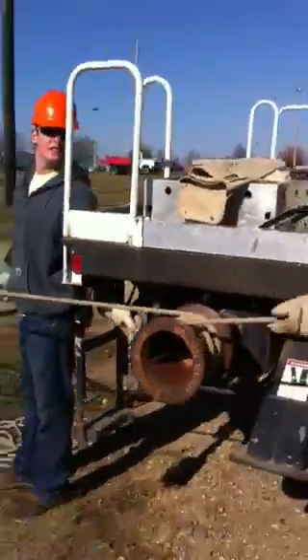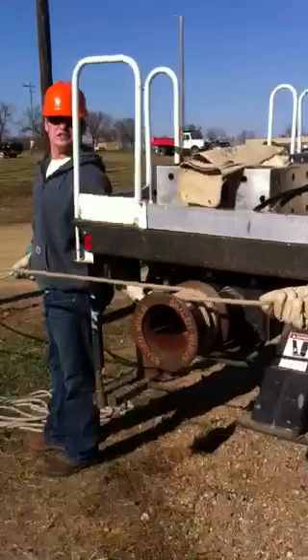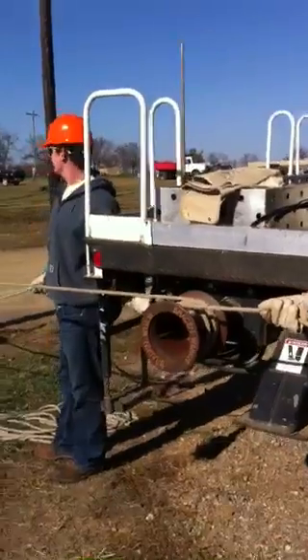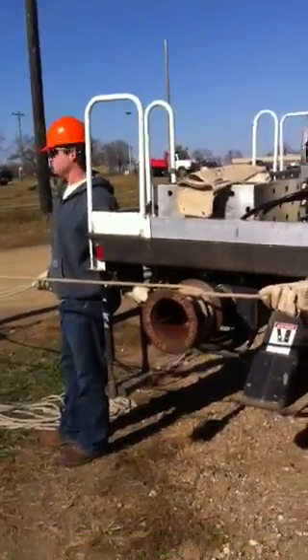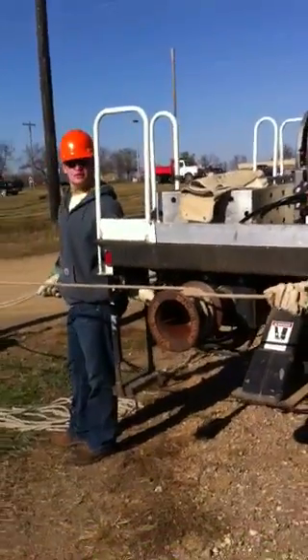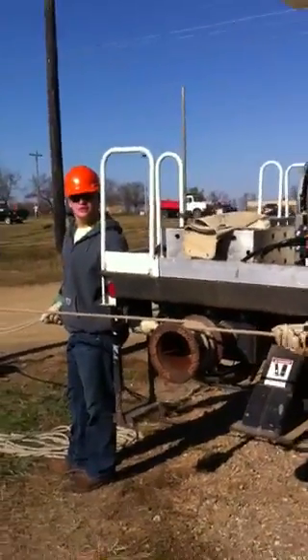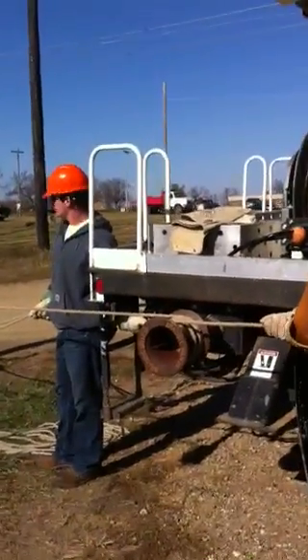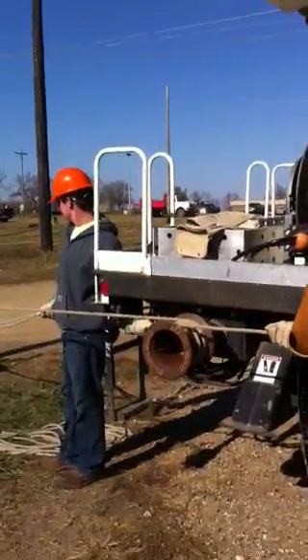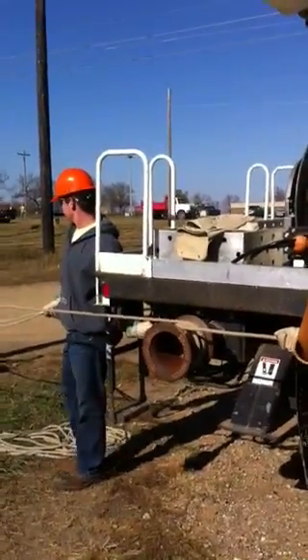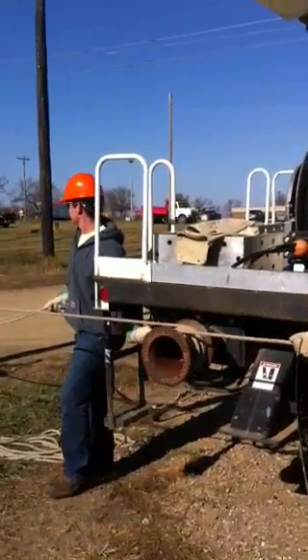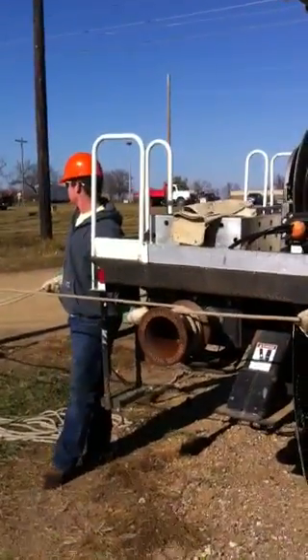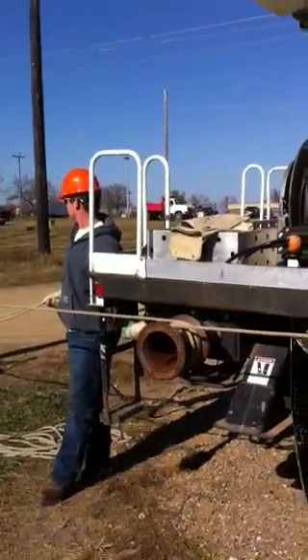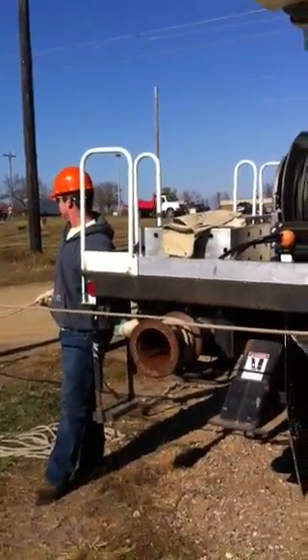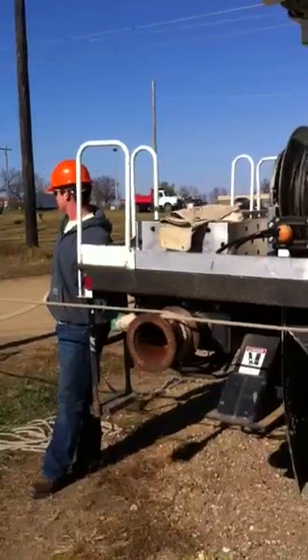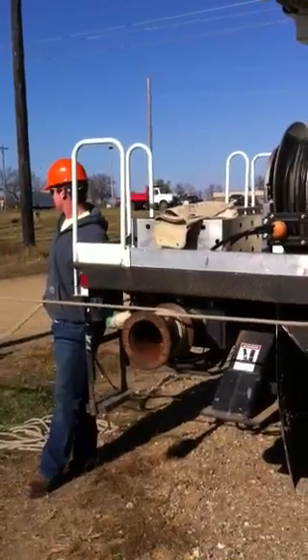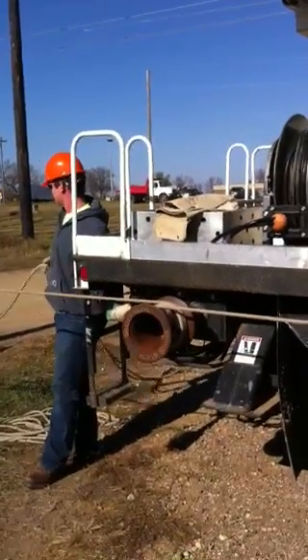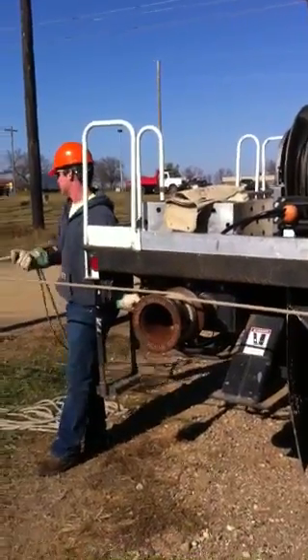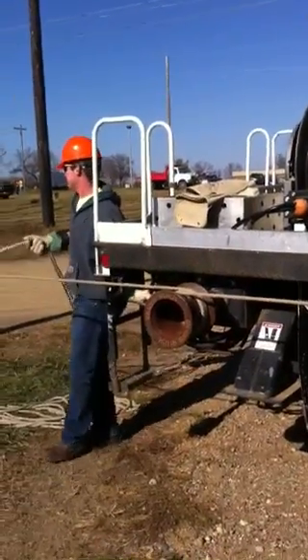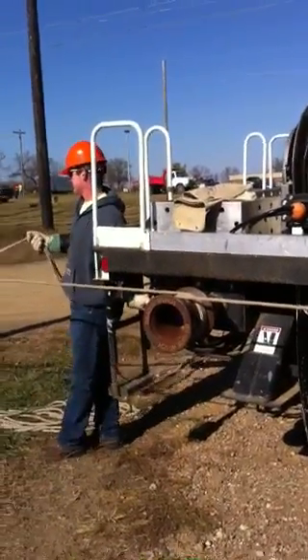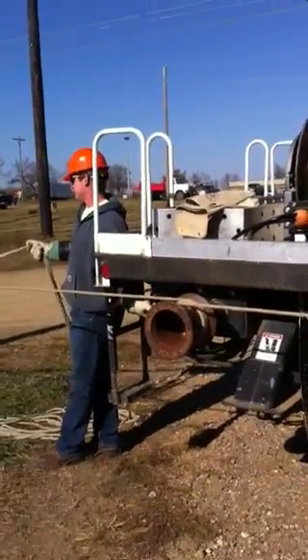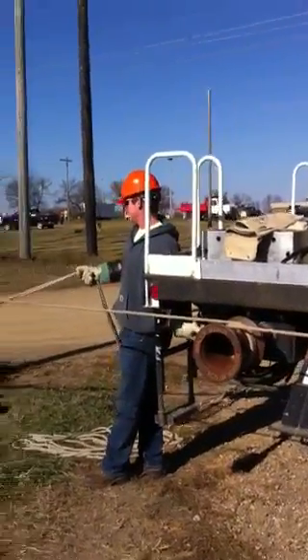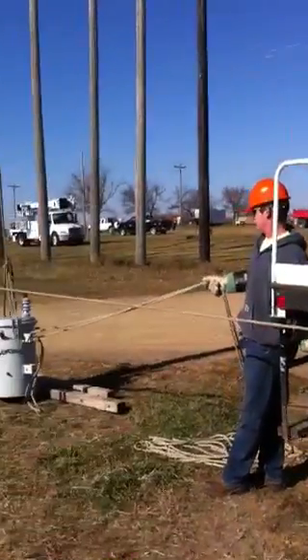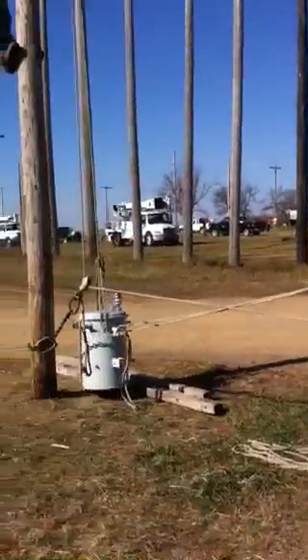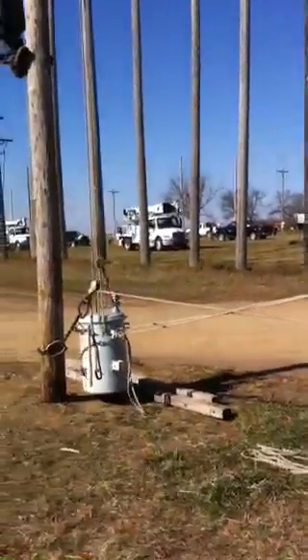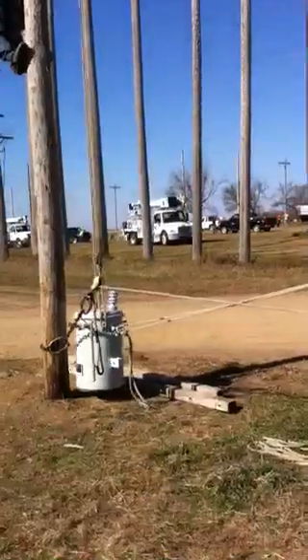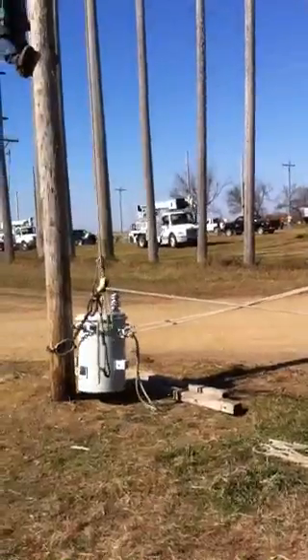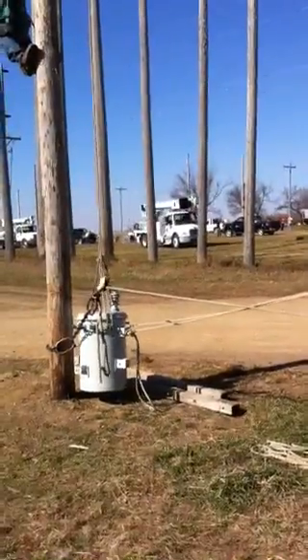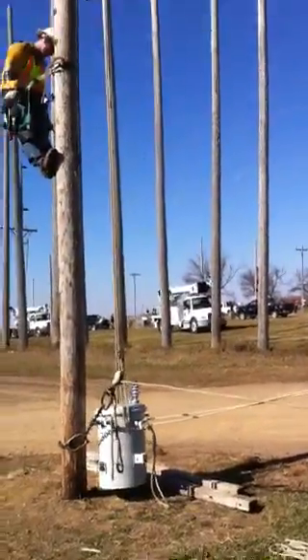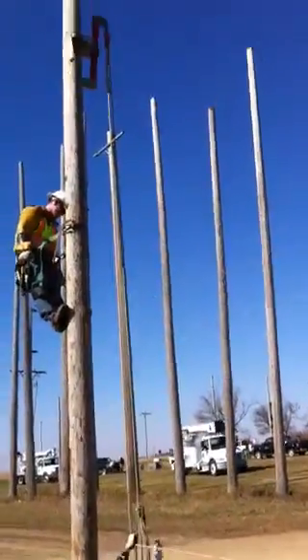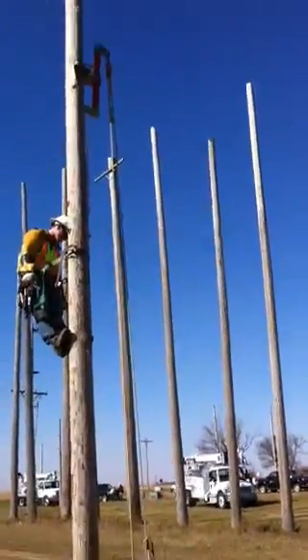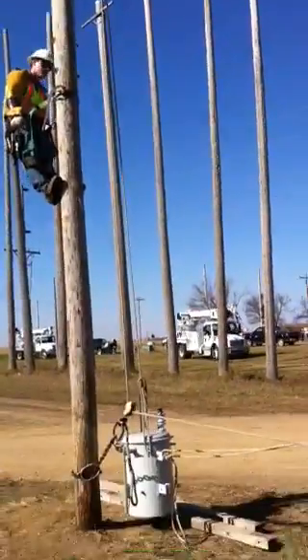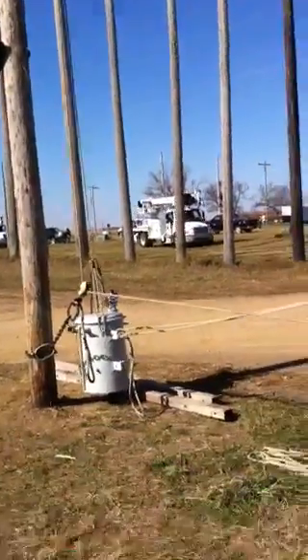Okay, we'll stop at a couple inches just to proof test it. Go ahead and start lifting. Hold that — just do a proof test, make sure everything looks good. Does everything still look good?